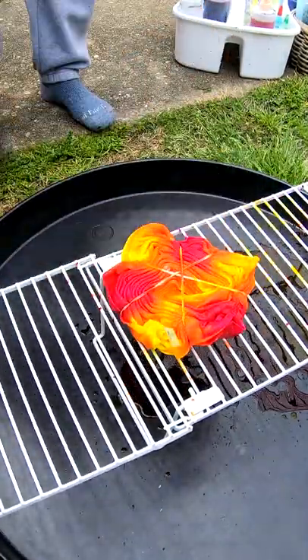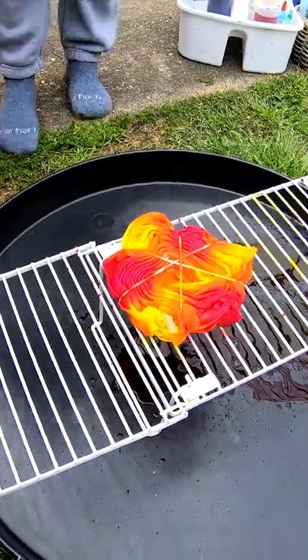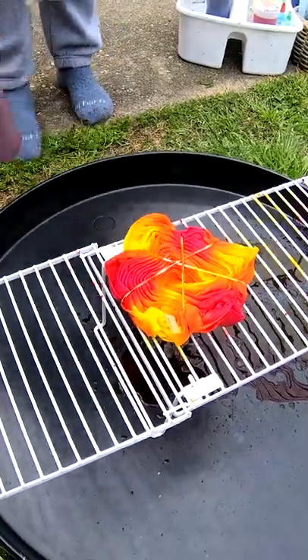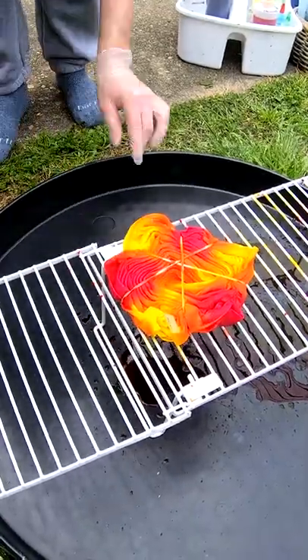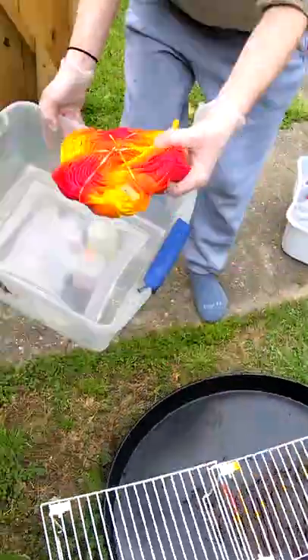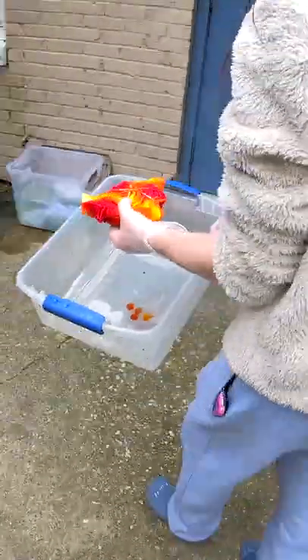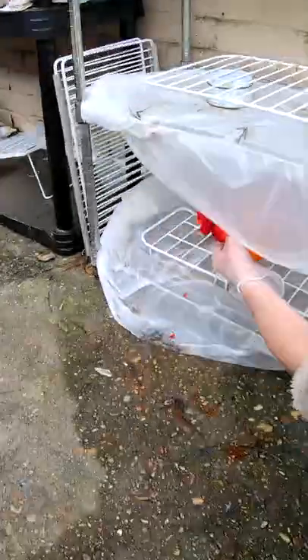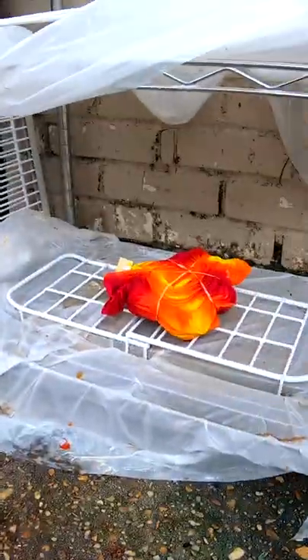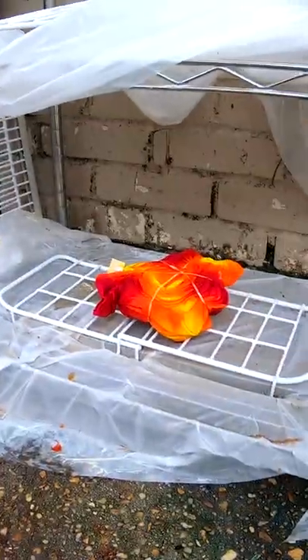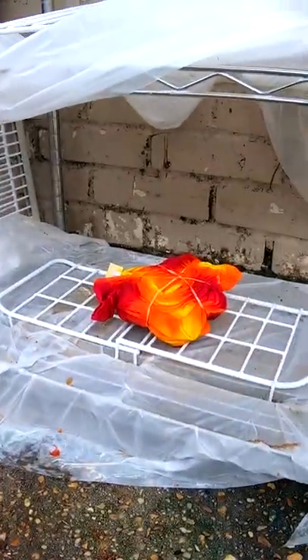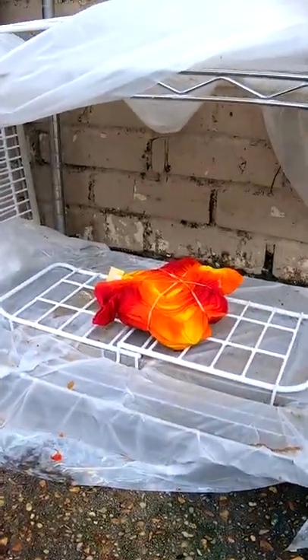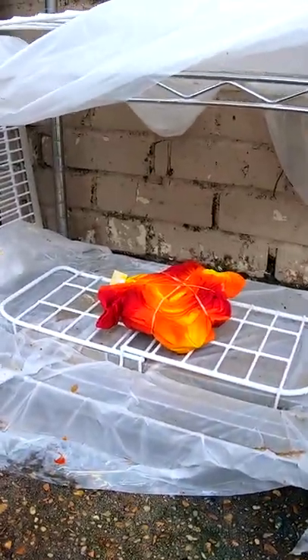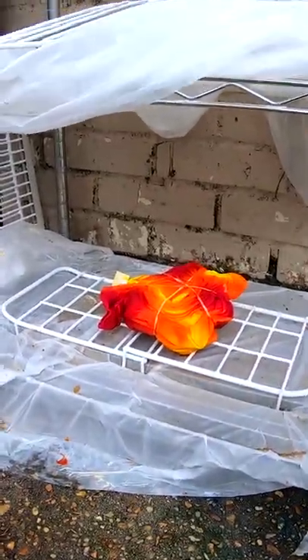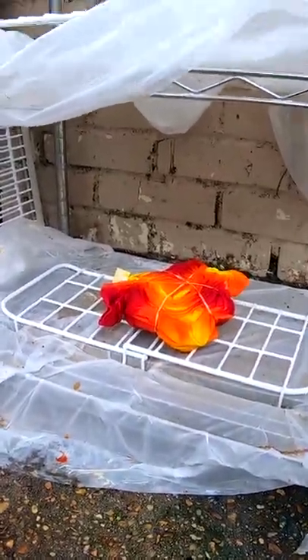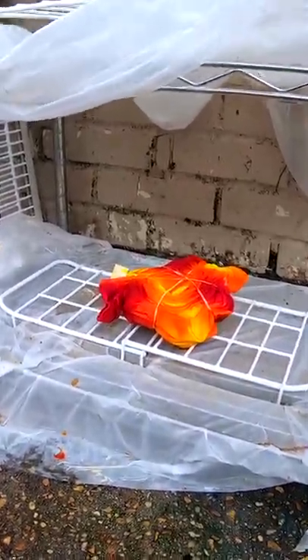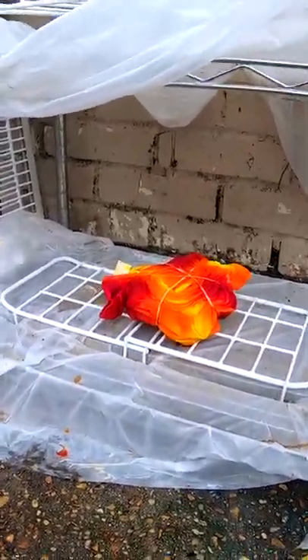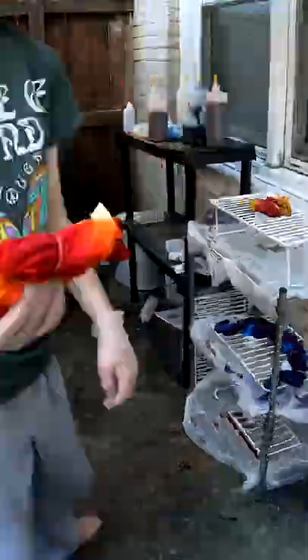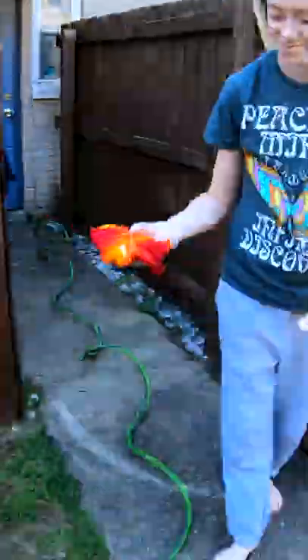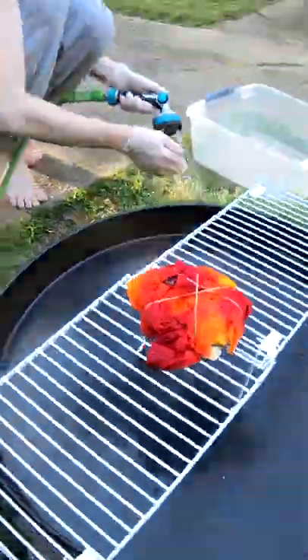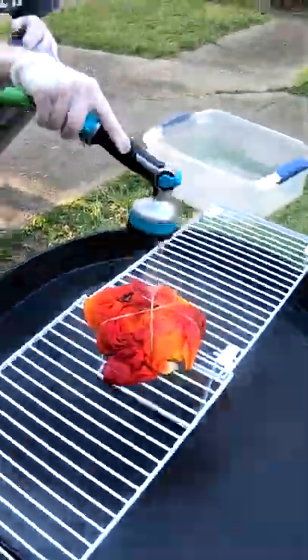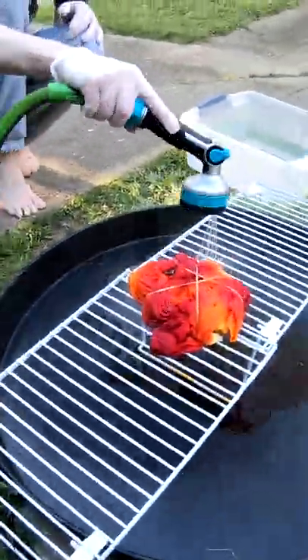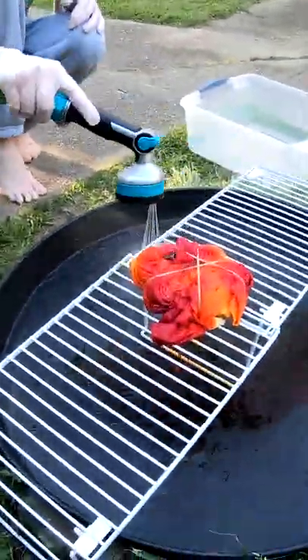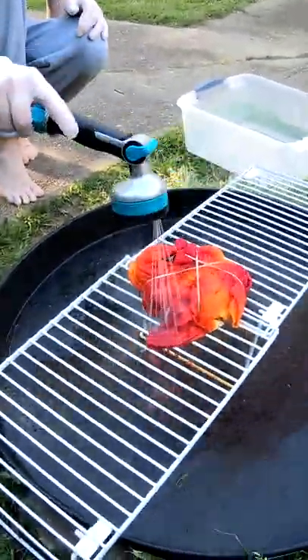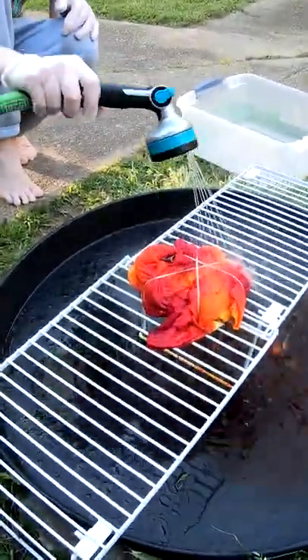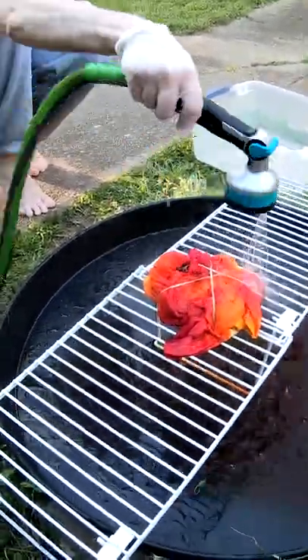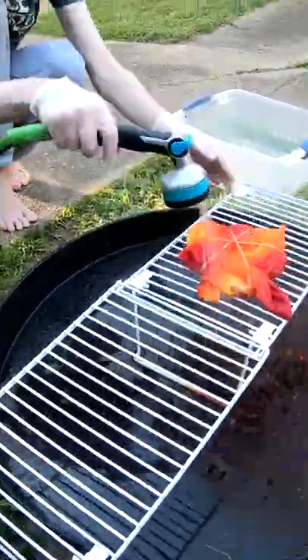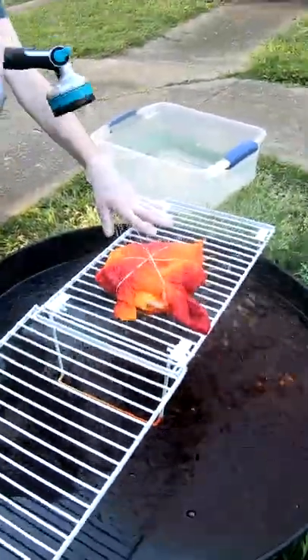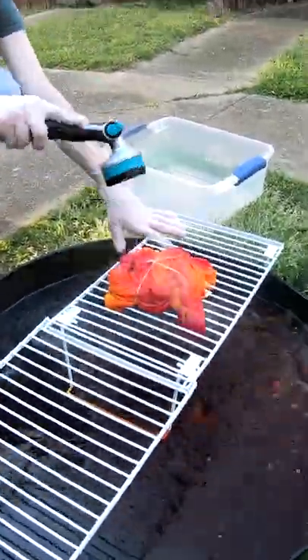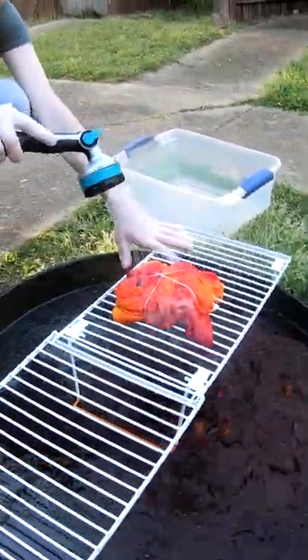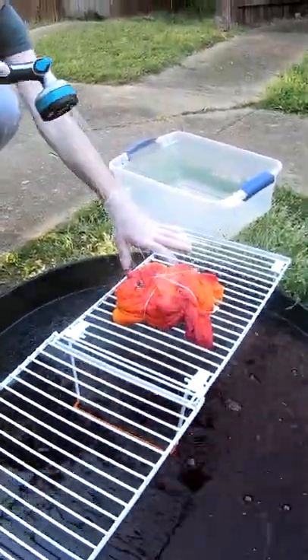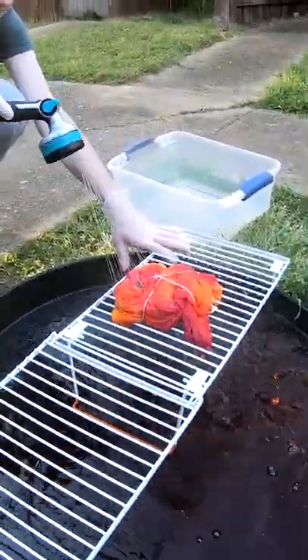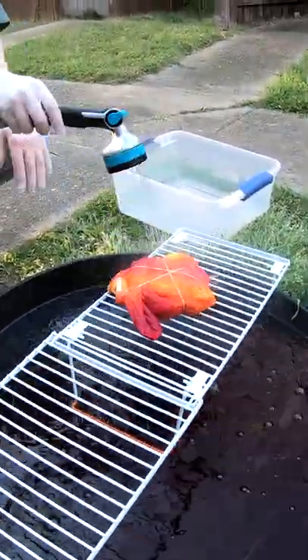To the drying rack, where it will sit for the next 24 hours — beautiful, beautiful tie-dye.